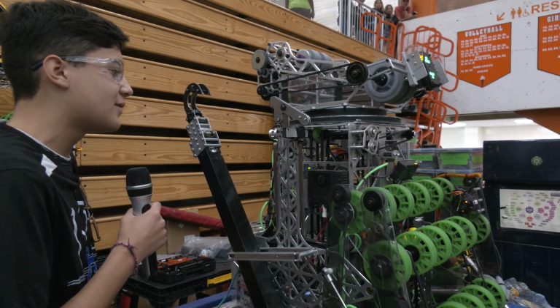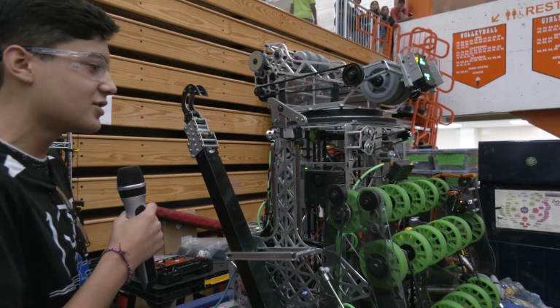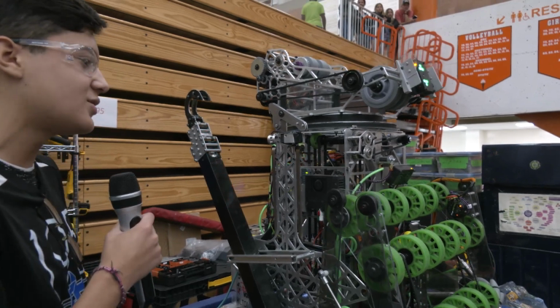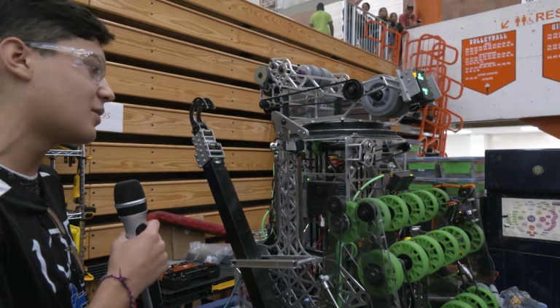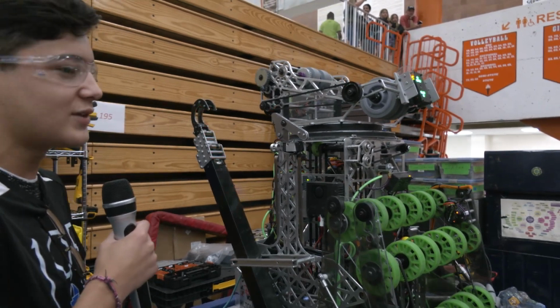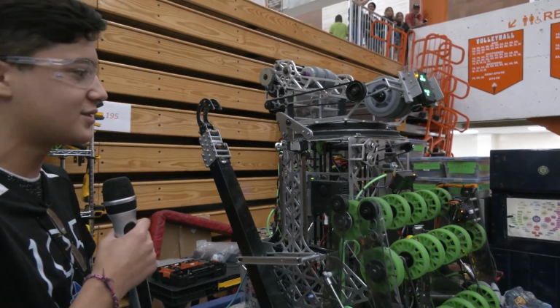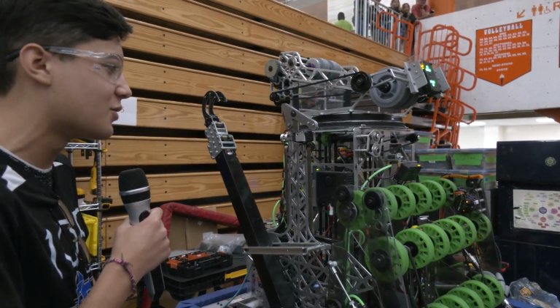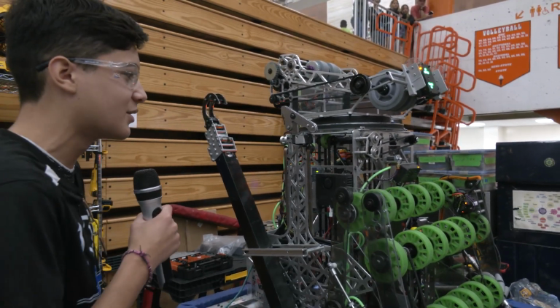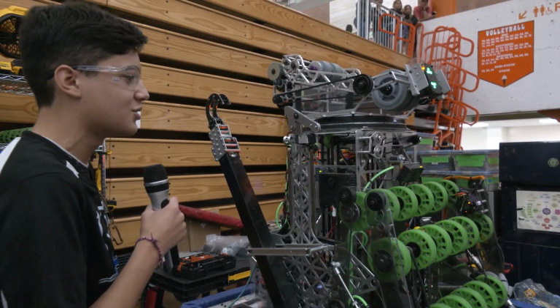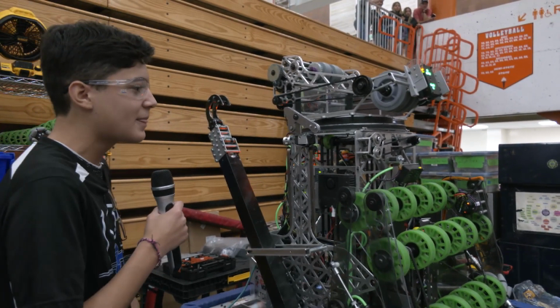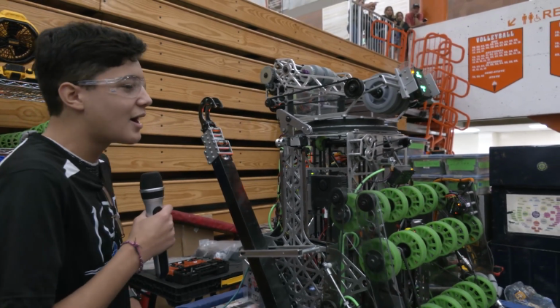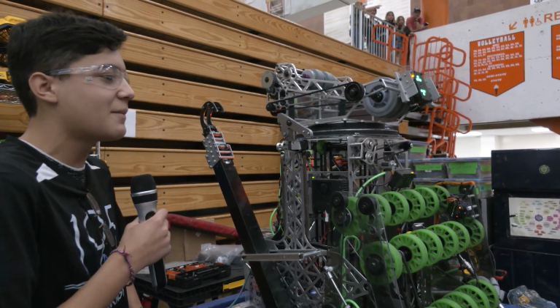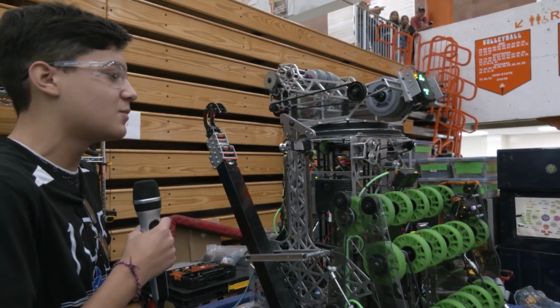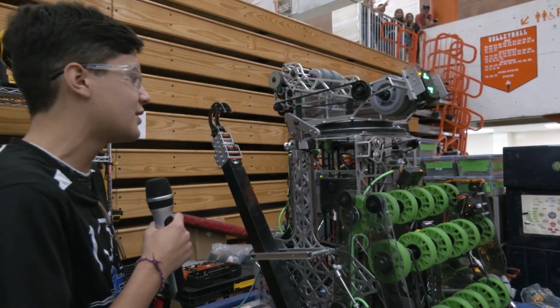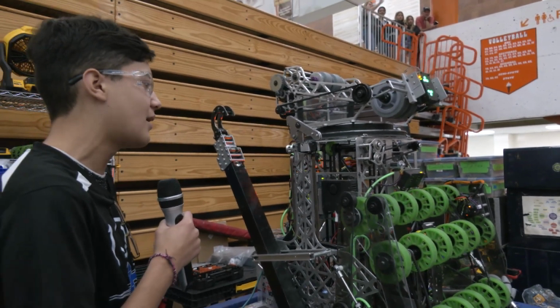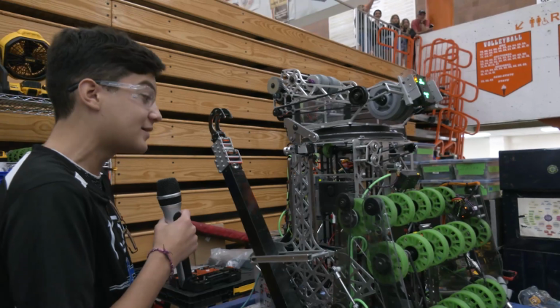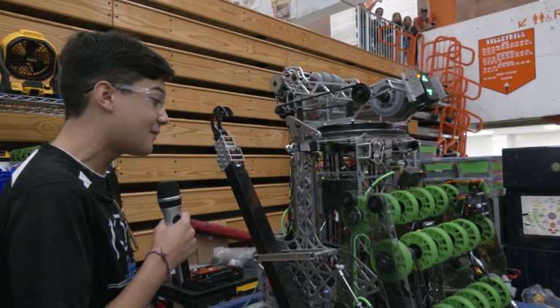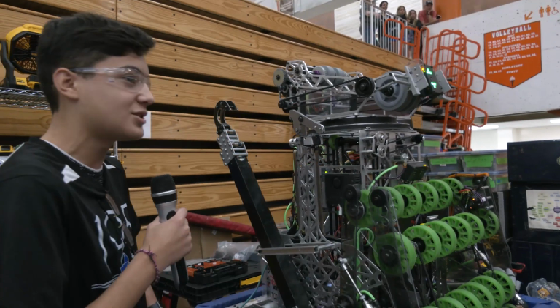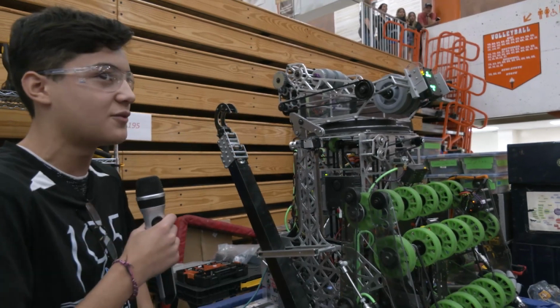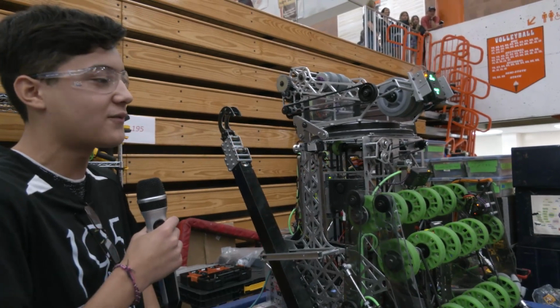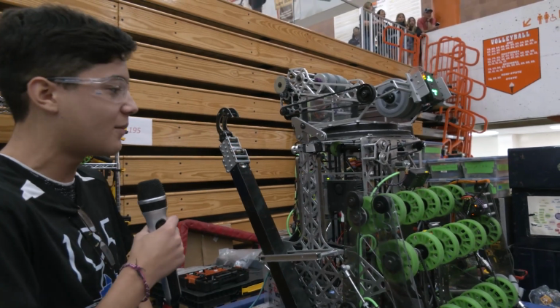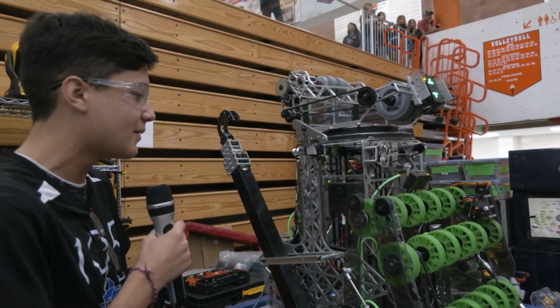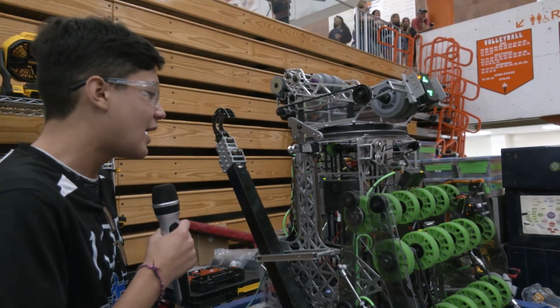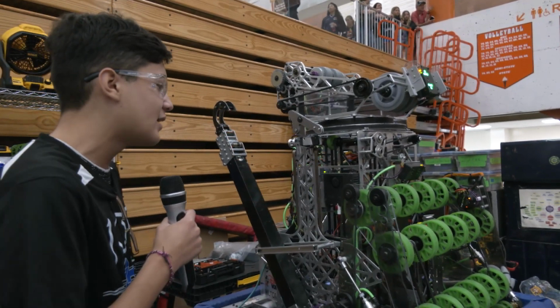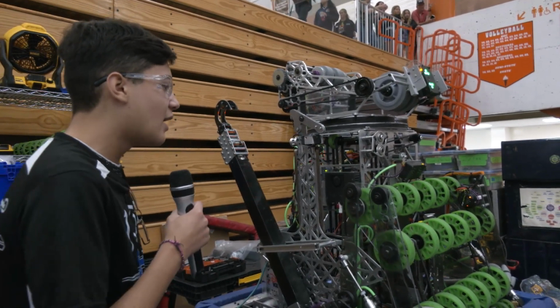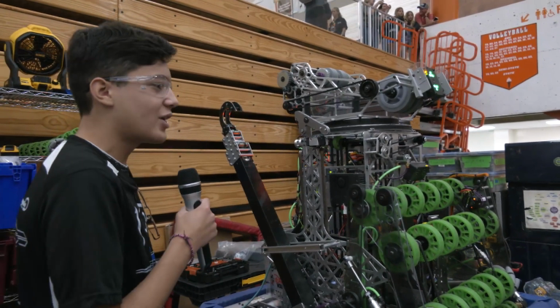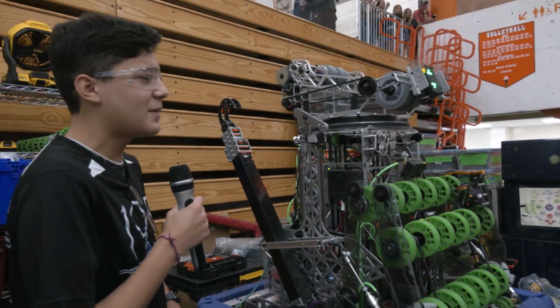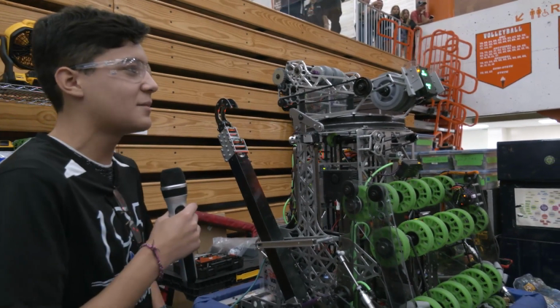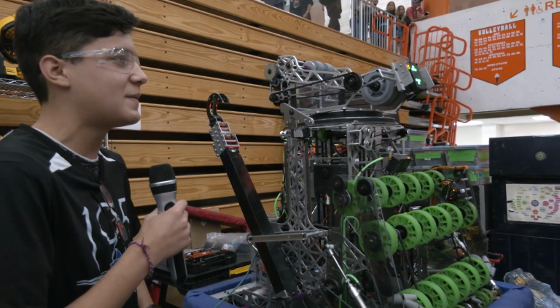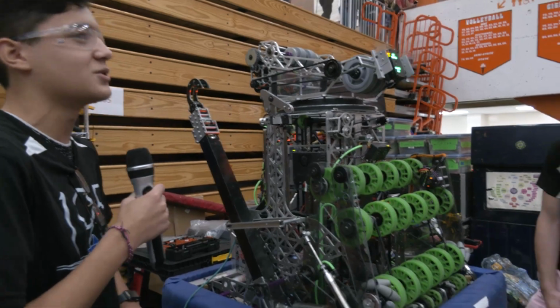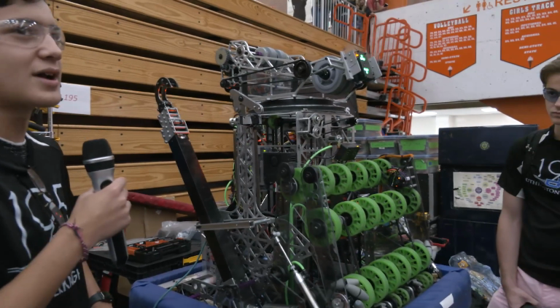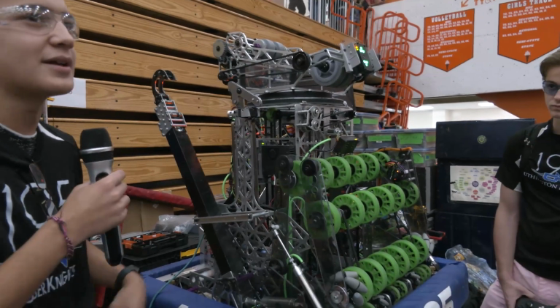There are tons of ways you can implement a feed-through system if you're a team looking to do it. I'd recommend using a Pixy cam — it just proves better for a robot. And try to keep it as simple as possible. Don't over-complicate it.